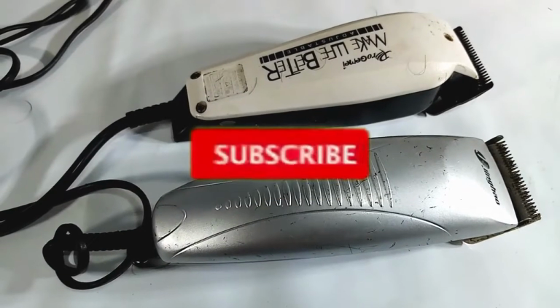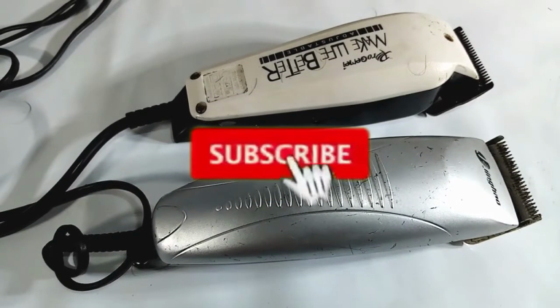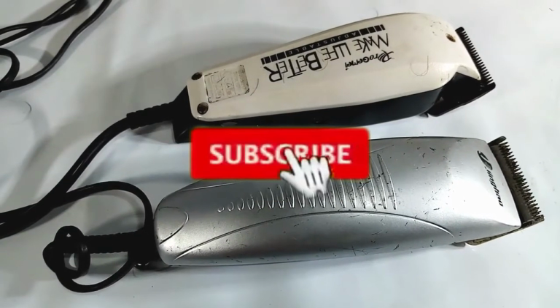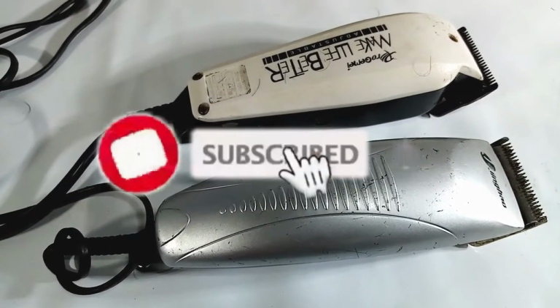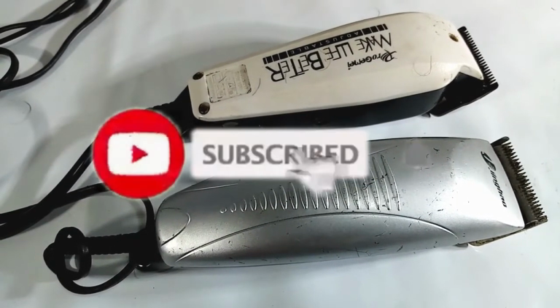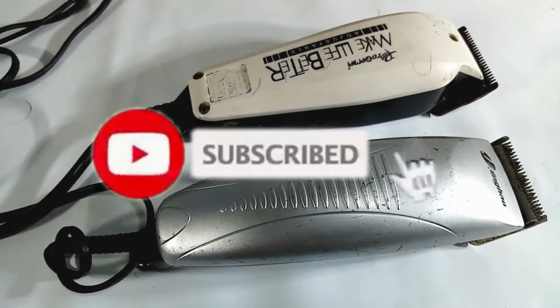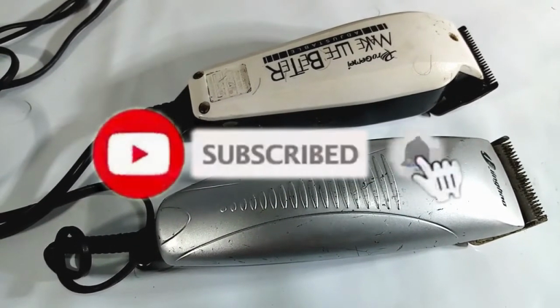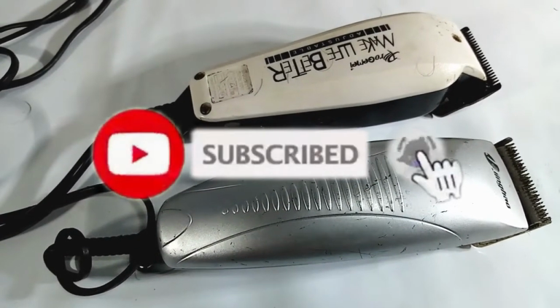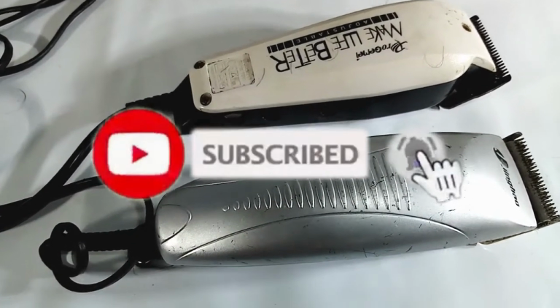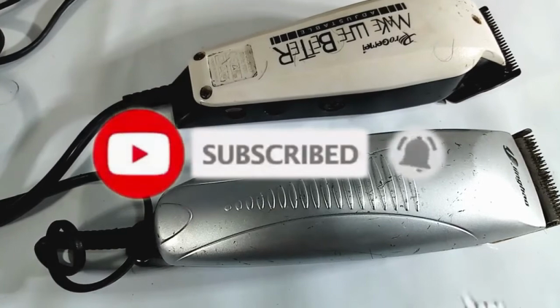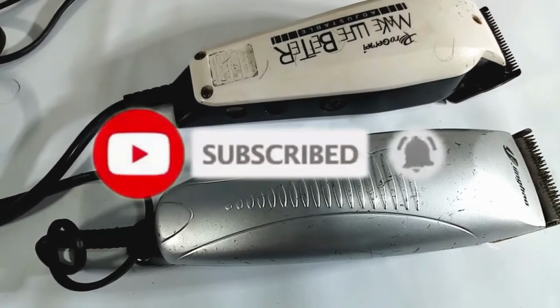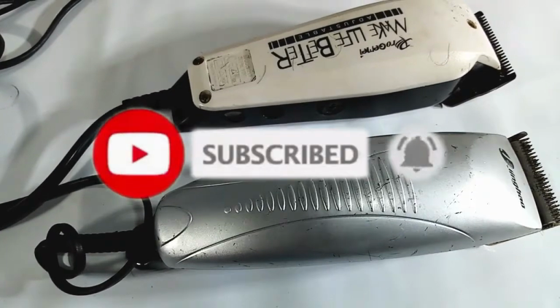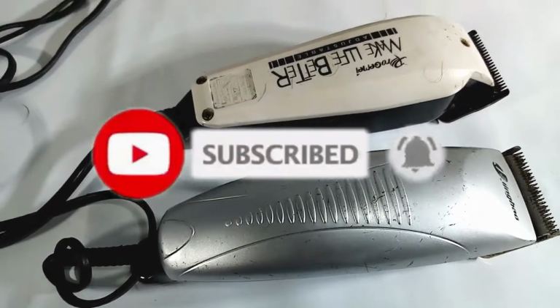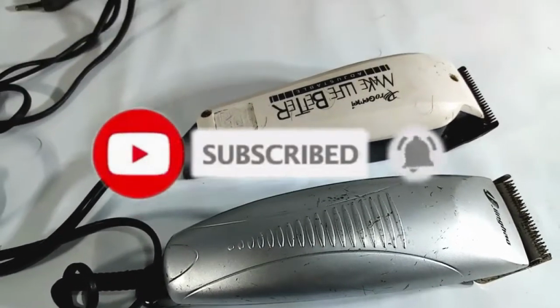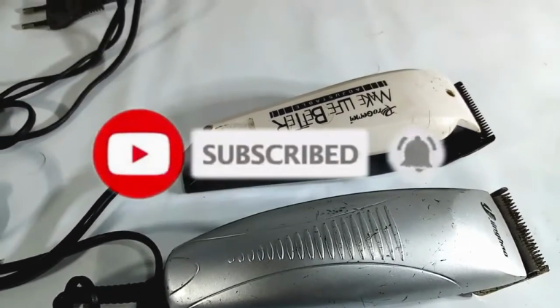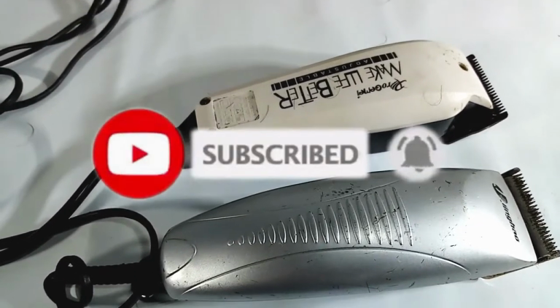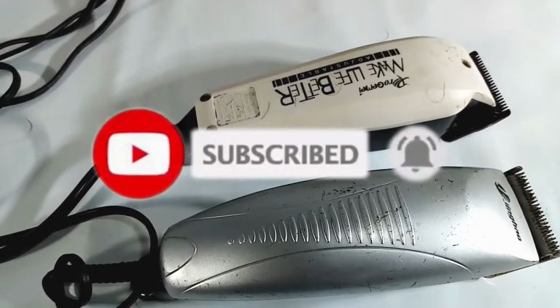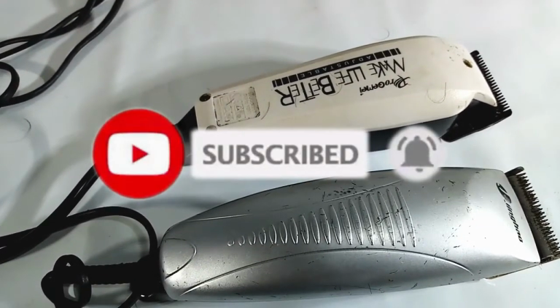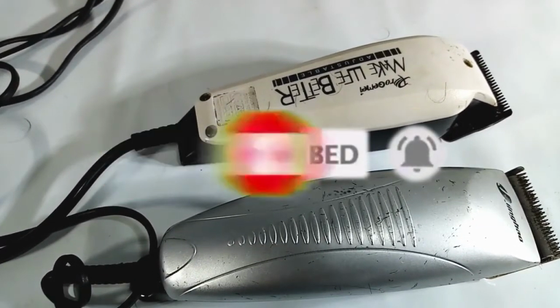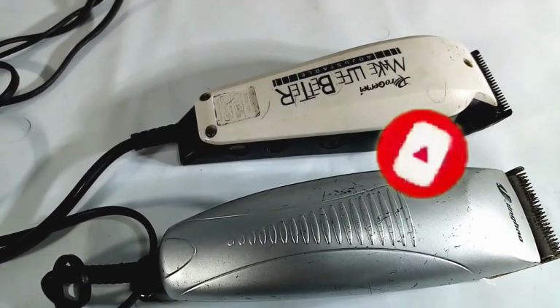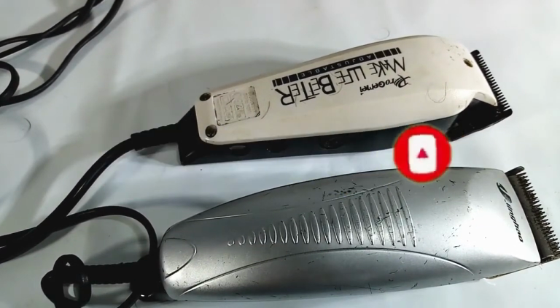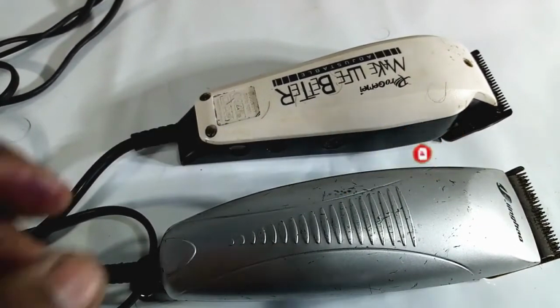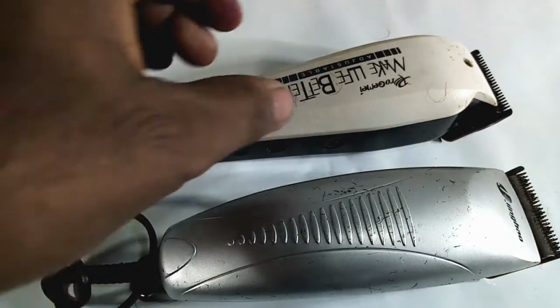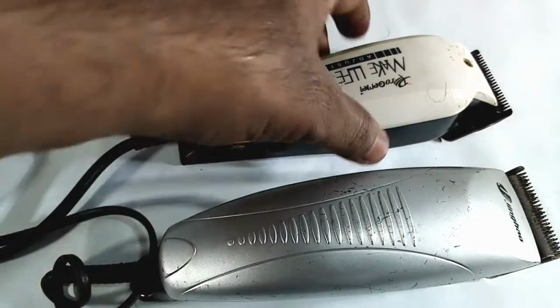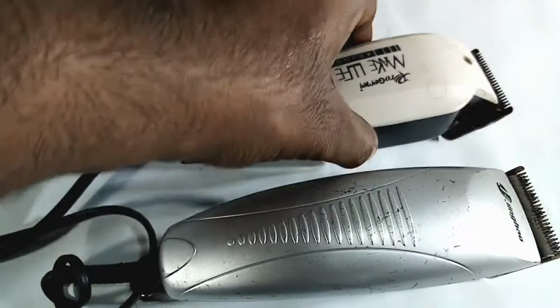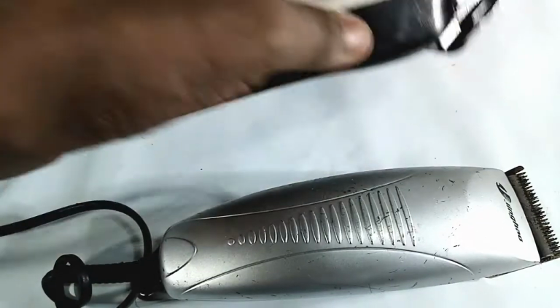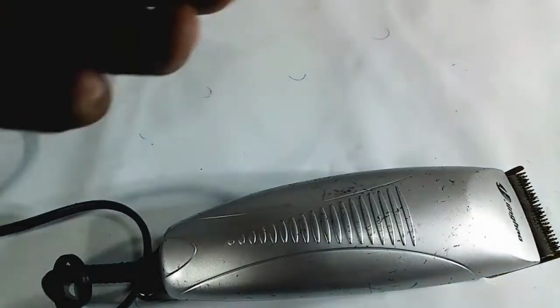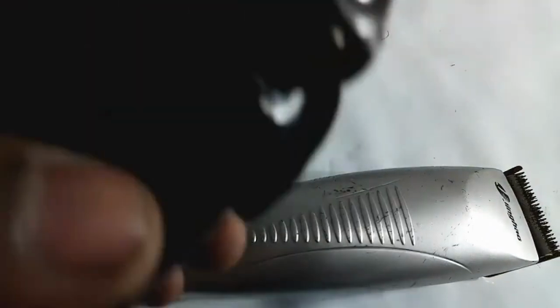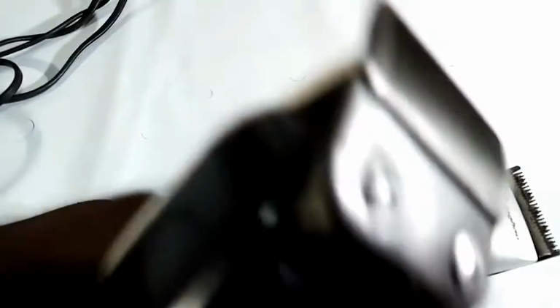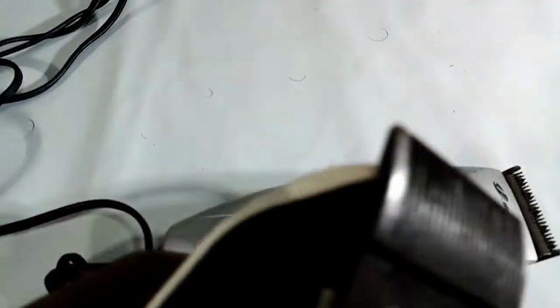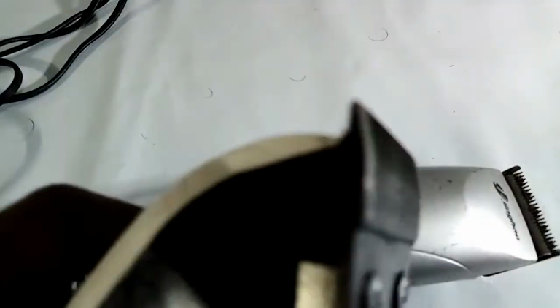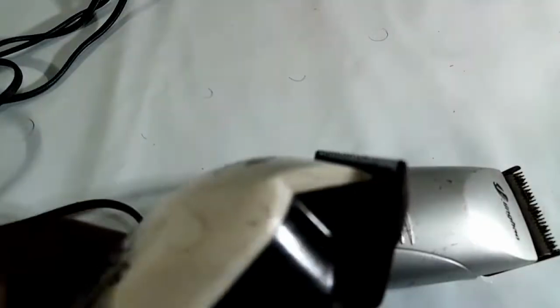I am going to get a new machine for this video.